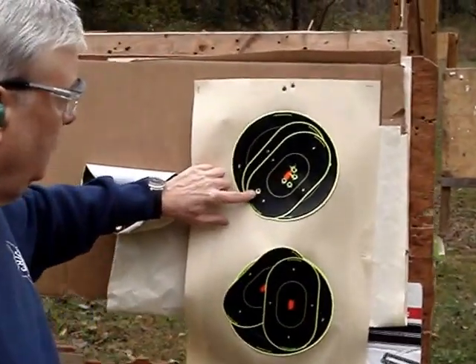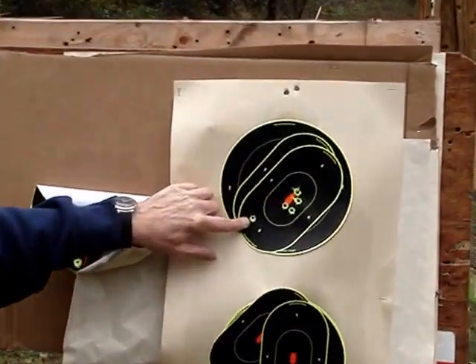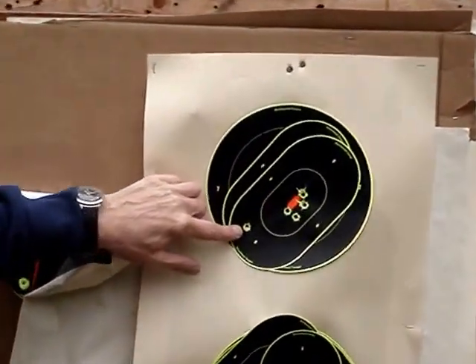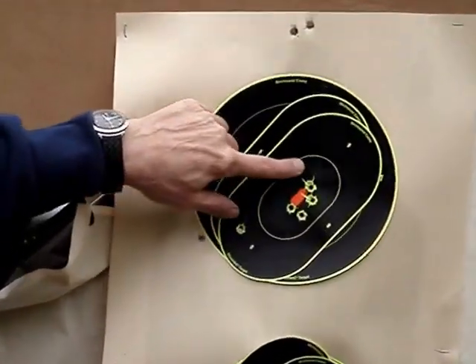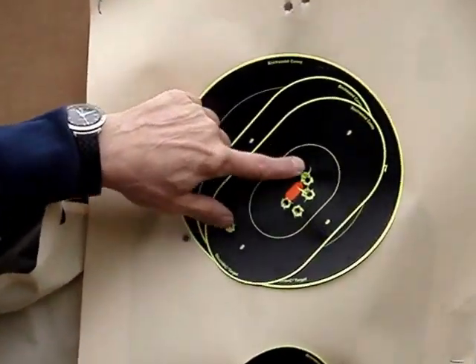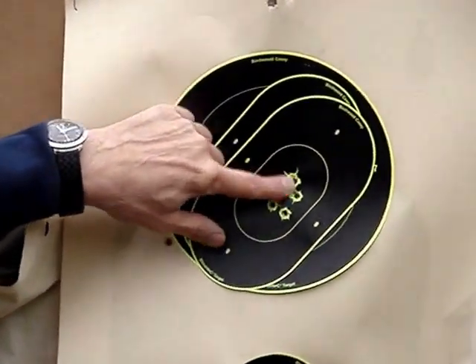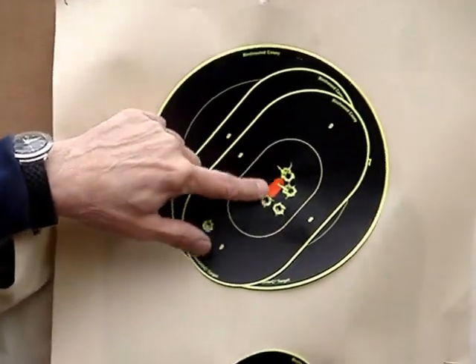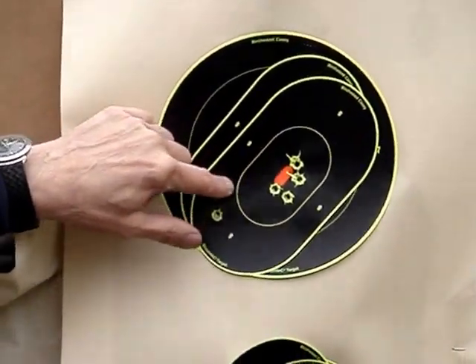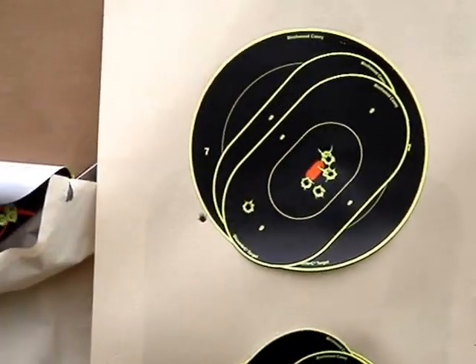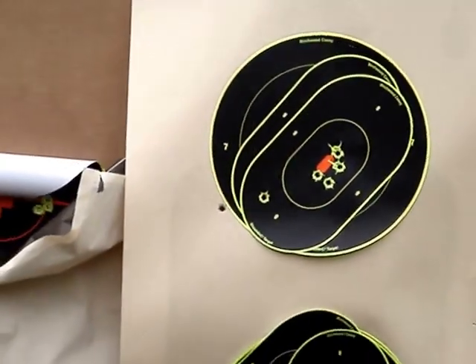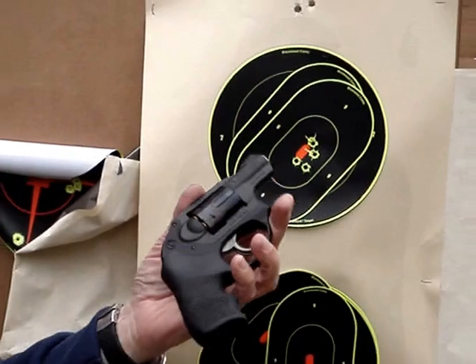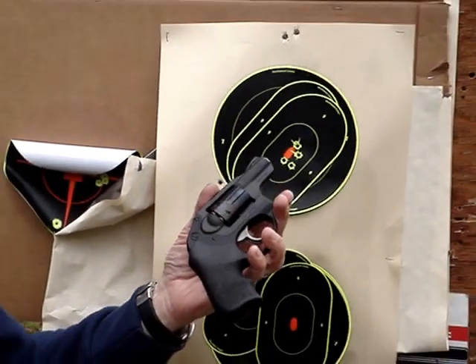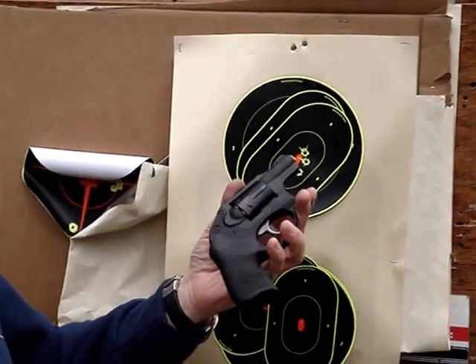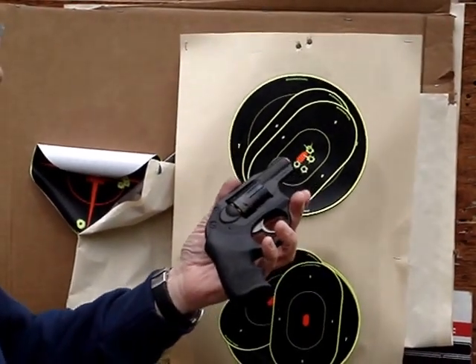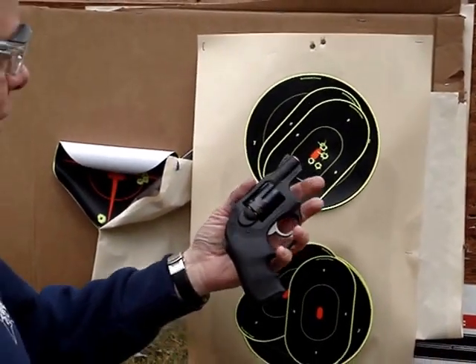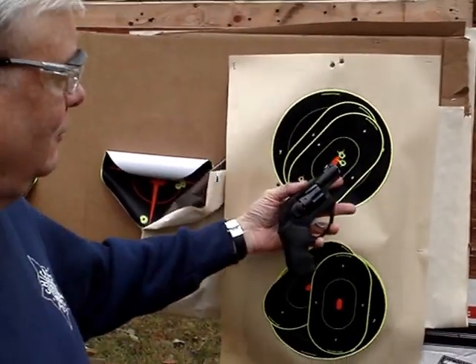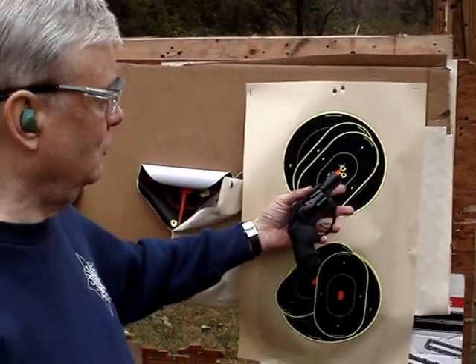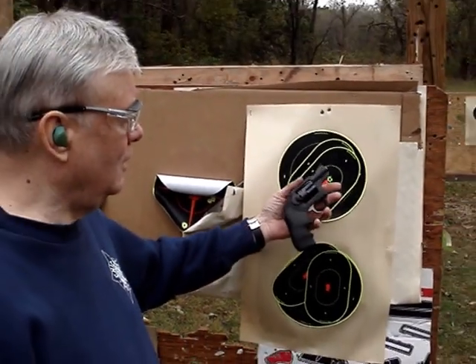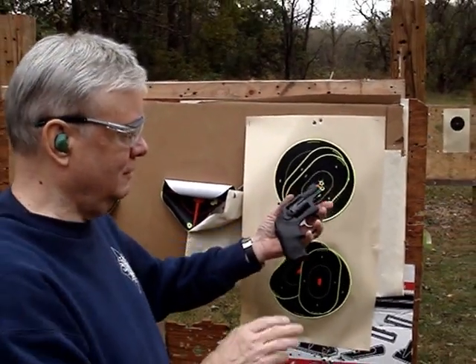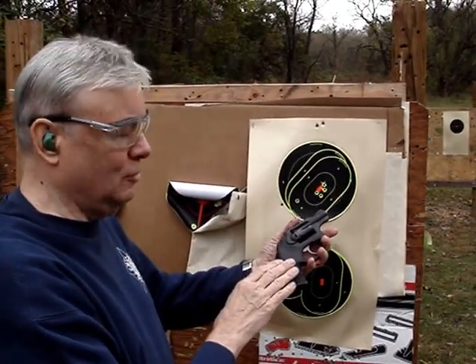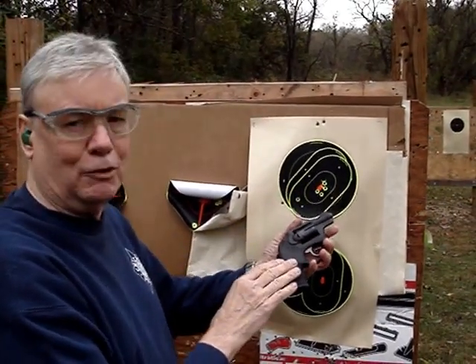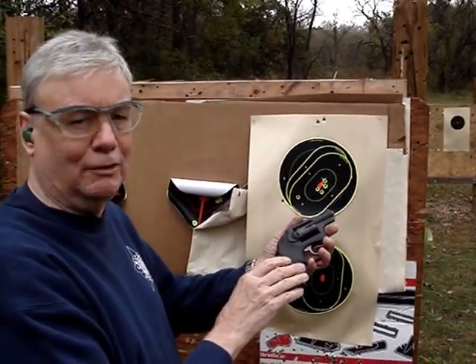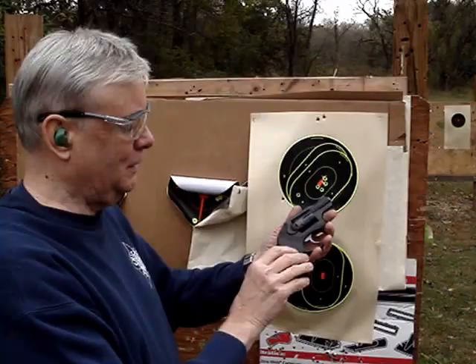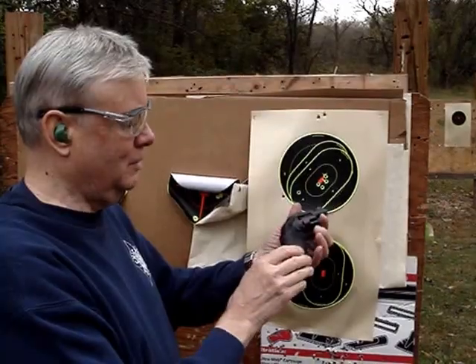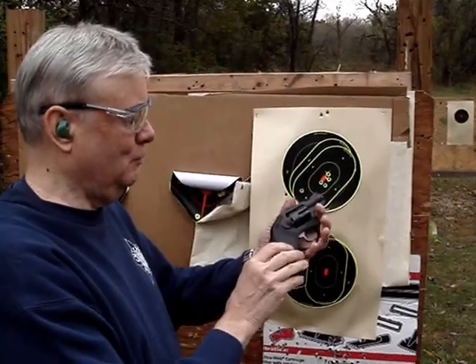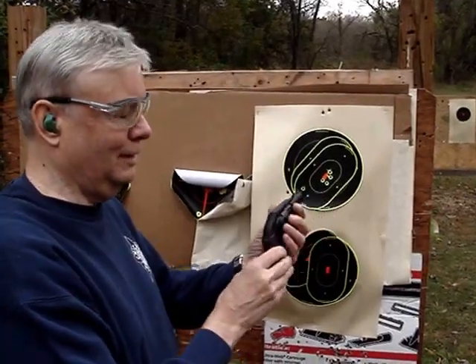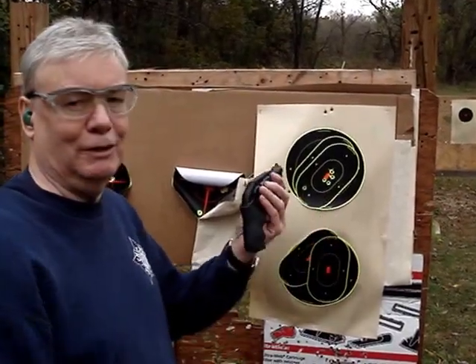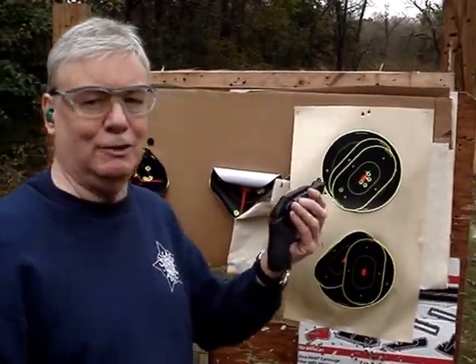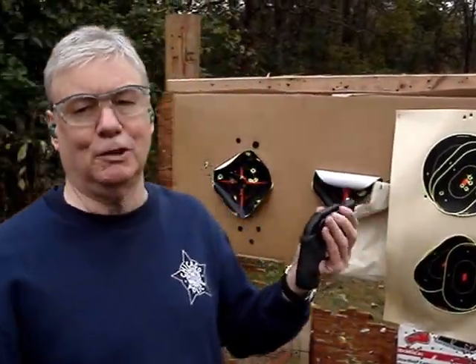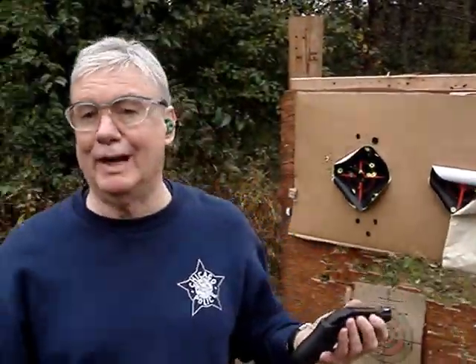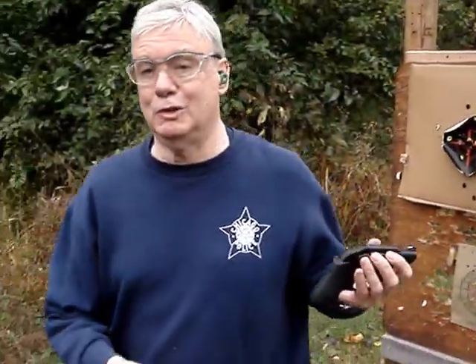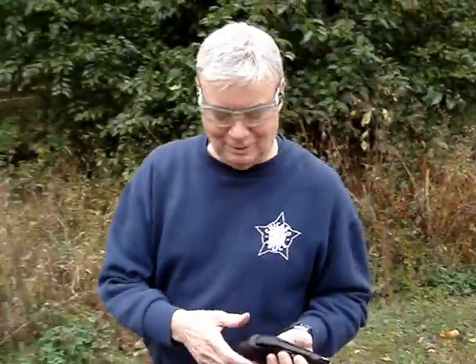Pulled one down here — not a bad five-shot cluster. The thing is a pussycat with .32 H&Rs. These Hogue Tamer grips — I was expecting the recoil to be more than that. Now we'll try some Speer Gold Dots .327.